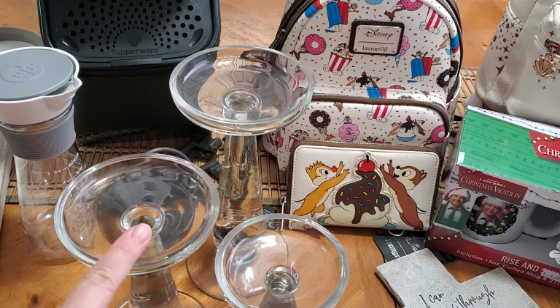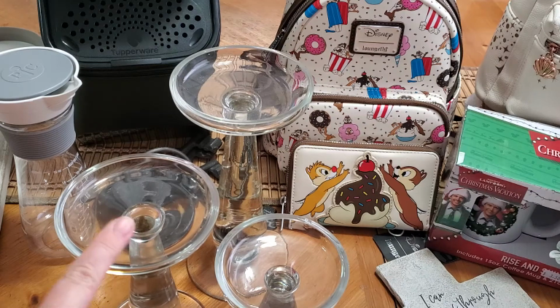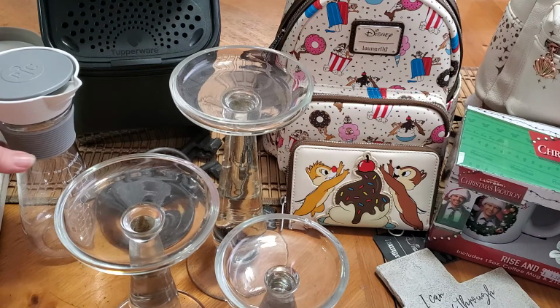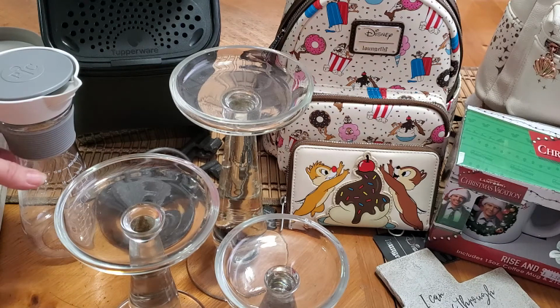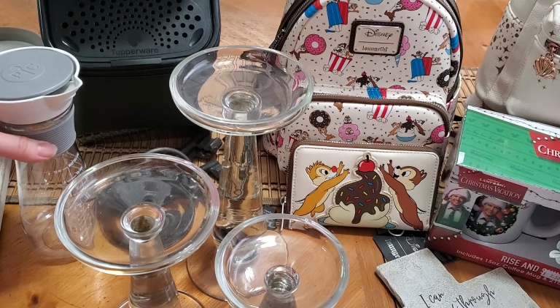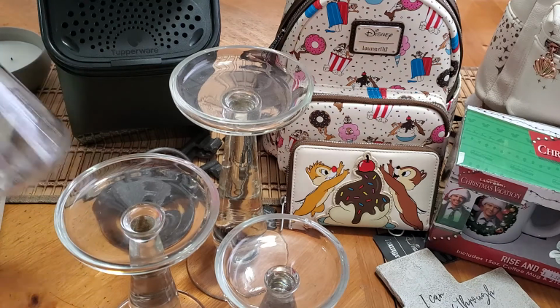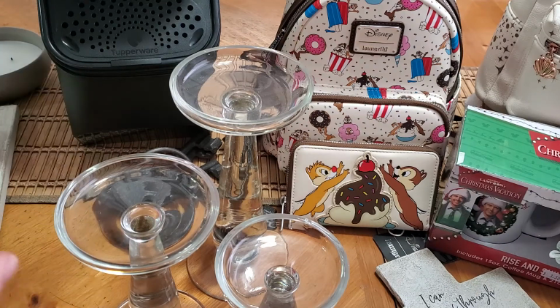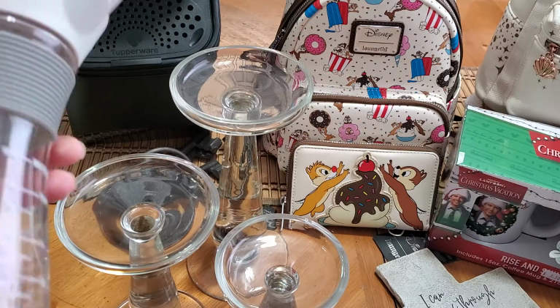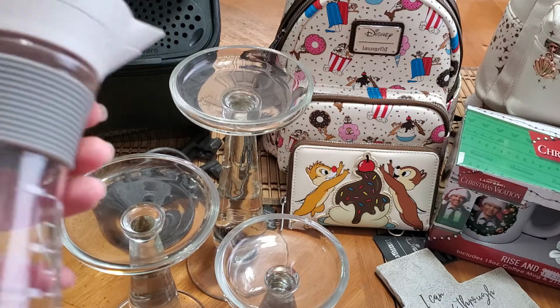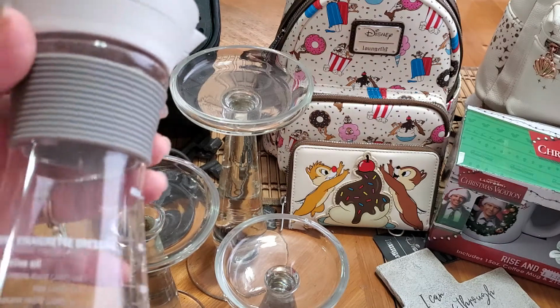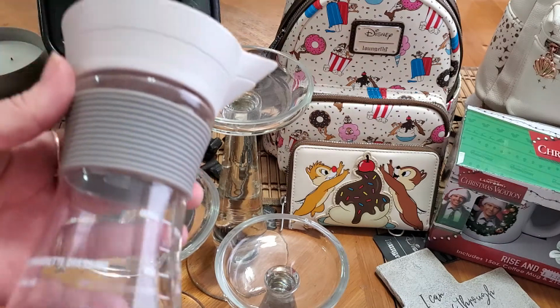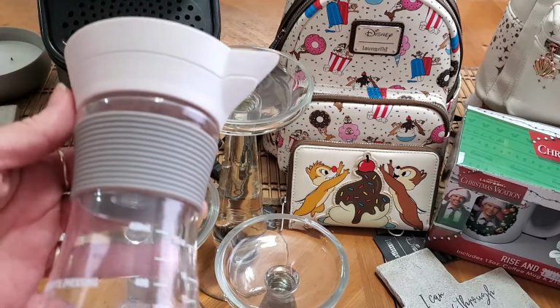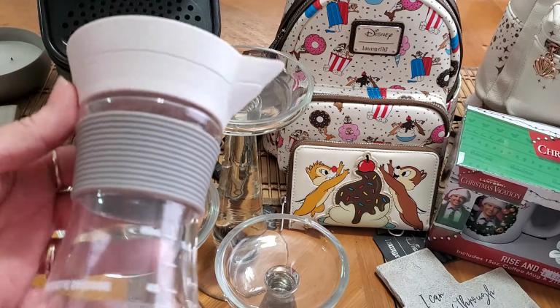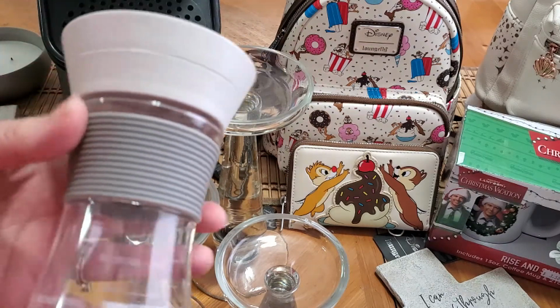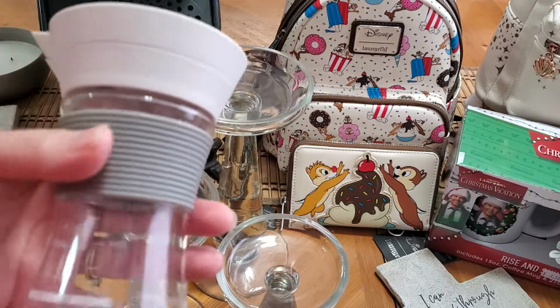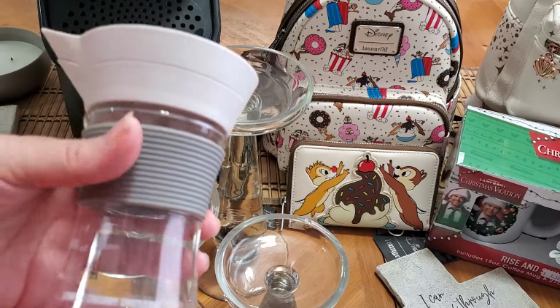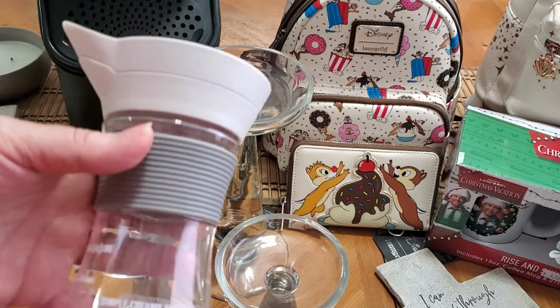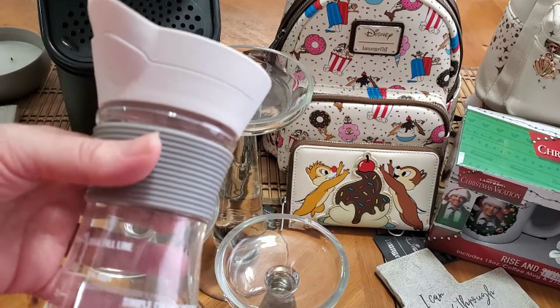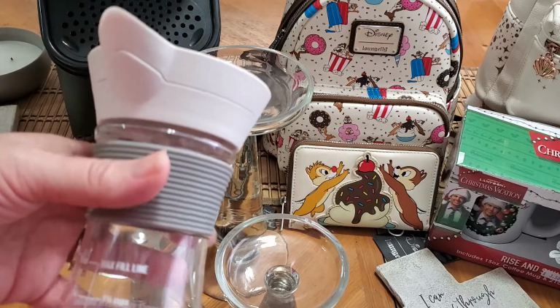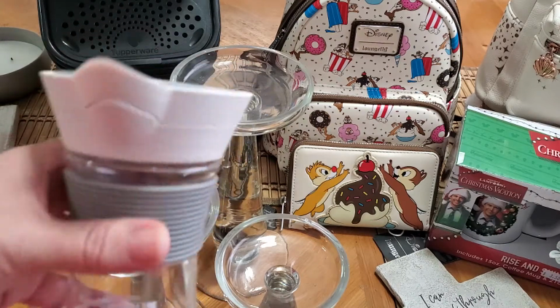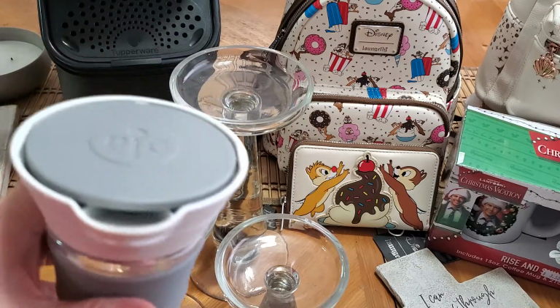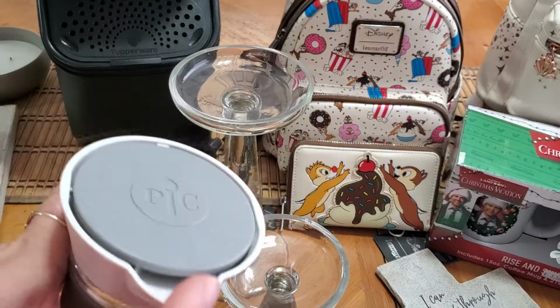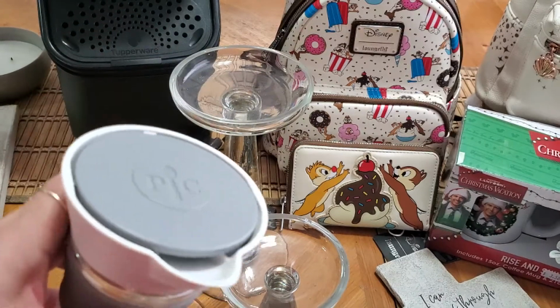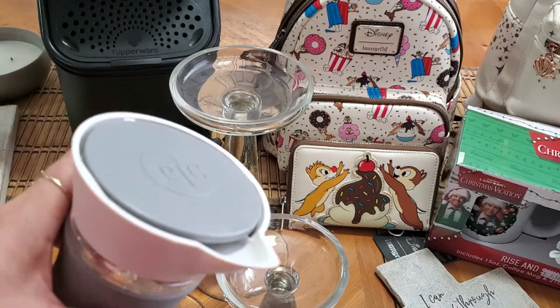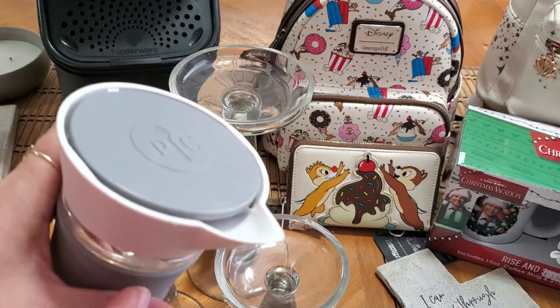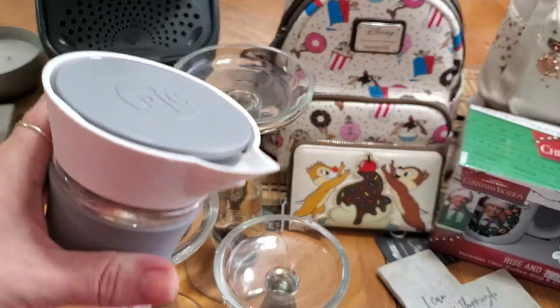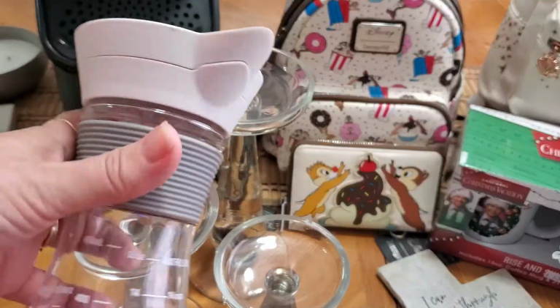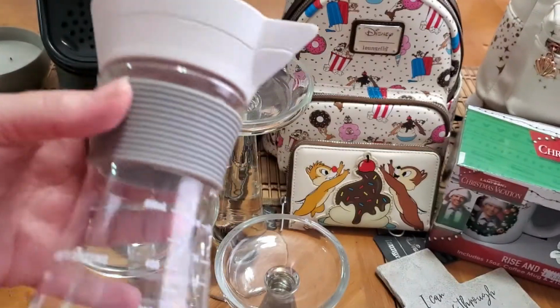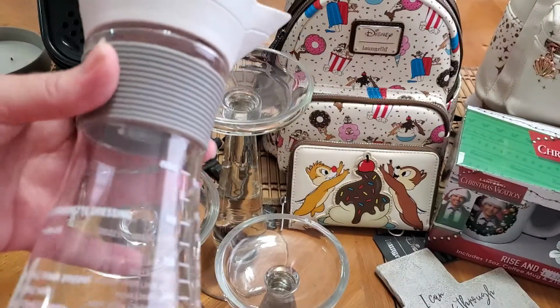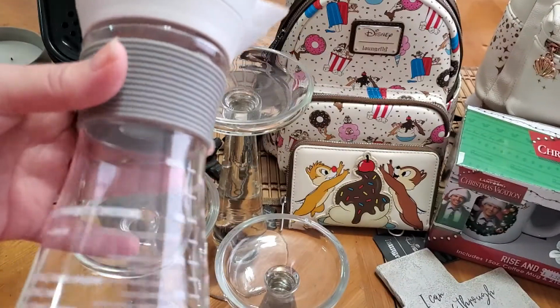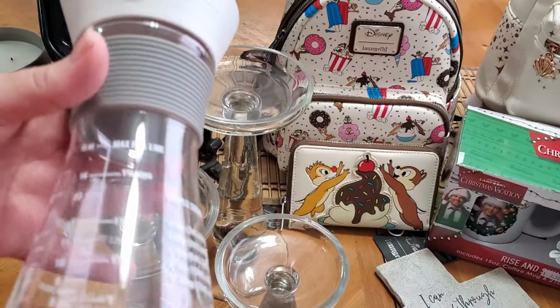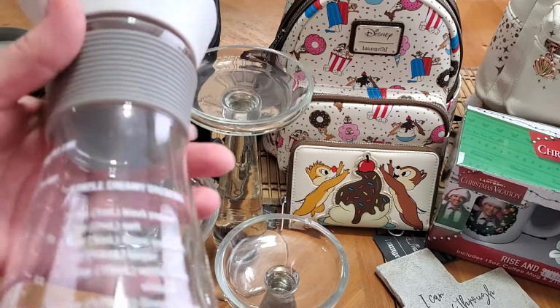Then I also got this Pampered Chef — it's the measure, mix, and pour. They sell this right now for $19 in their catalog. I got it for a dollar.